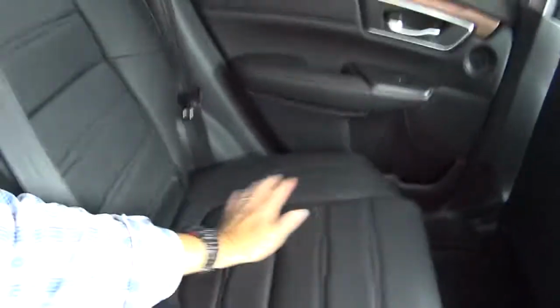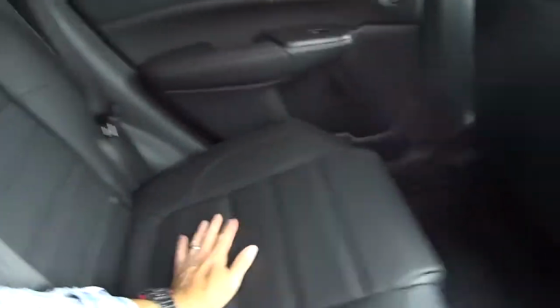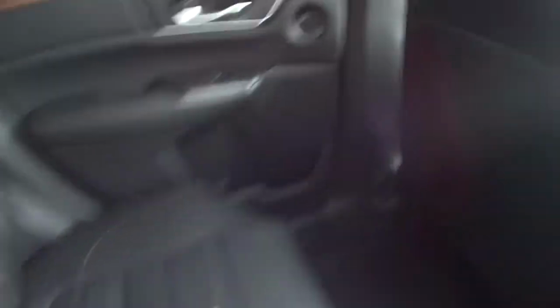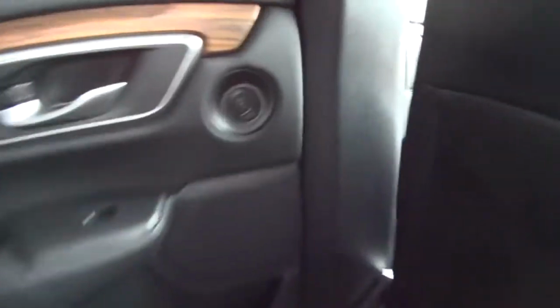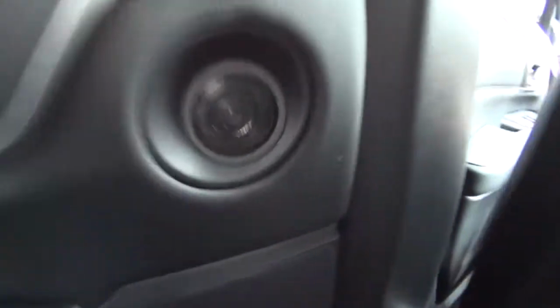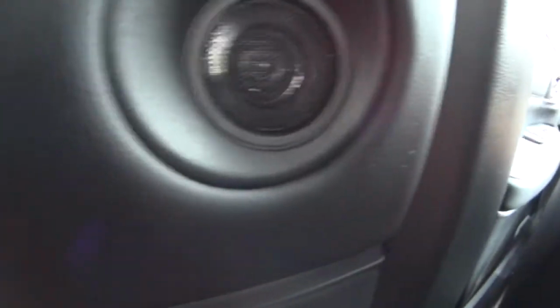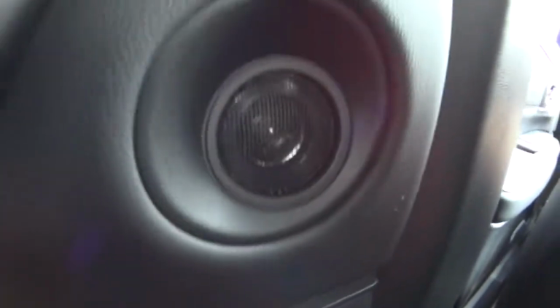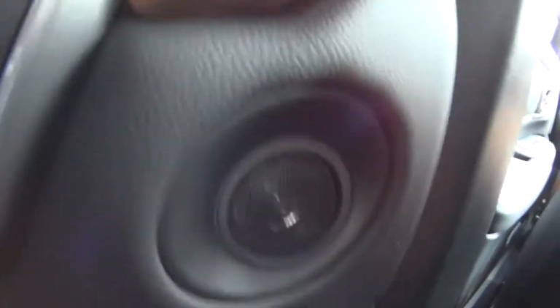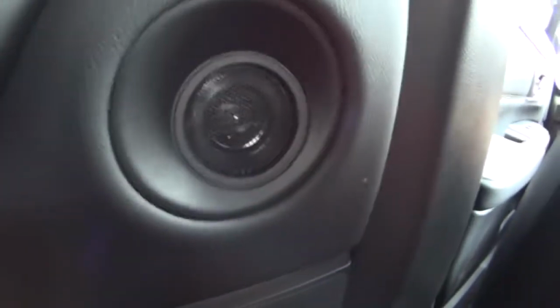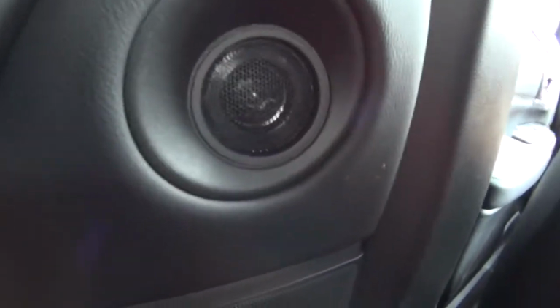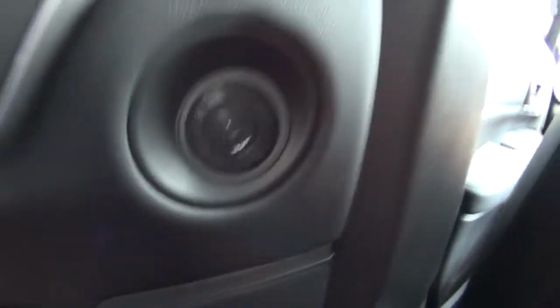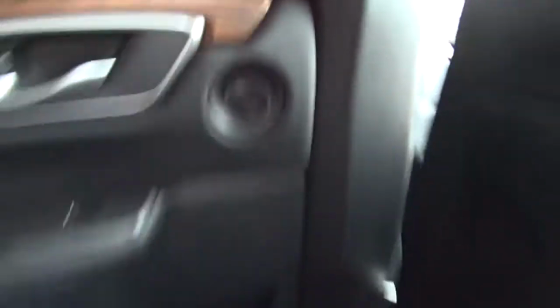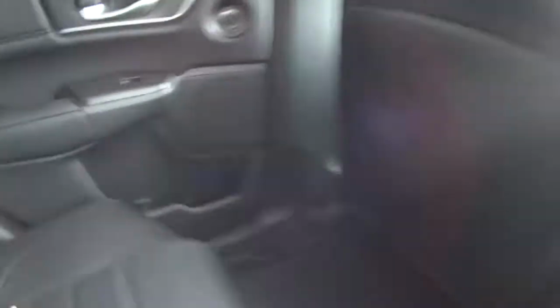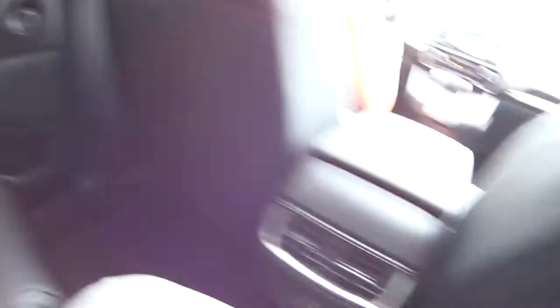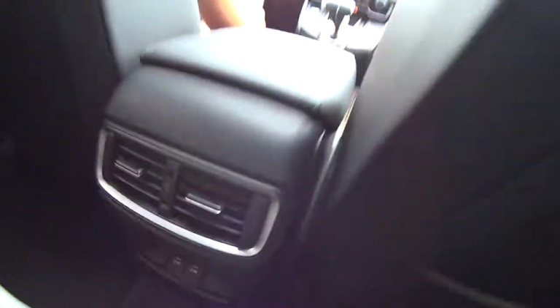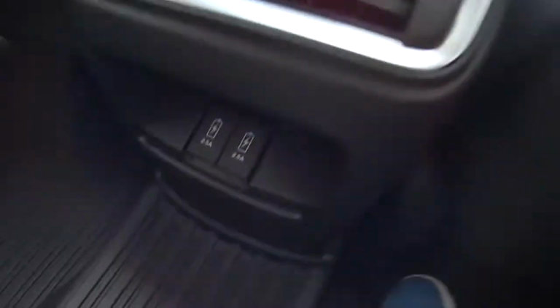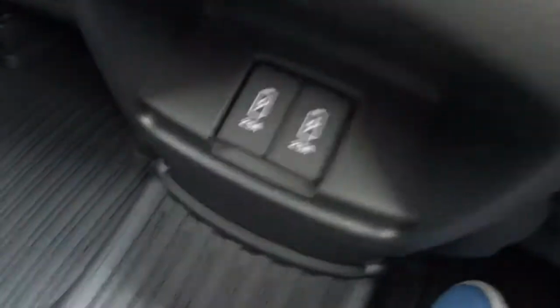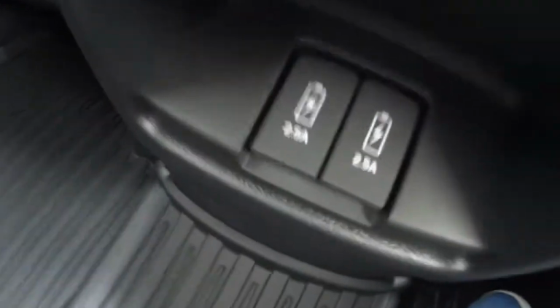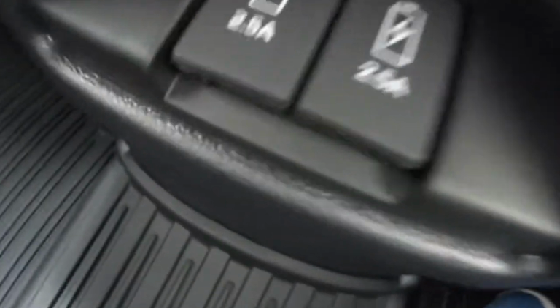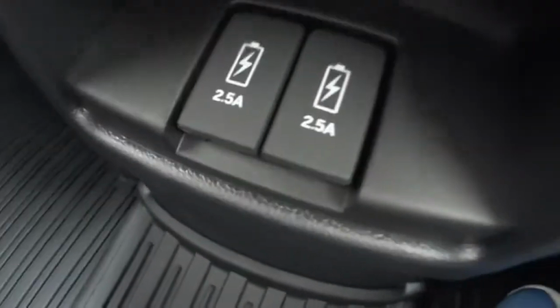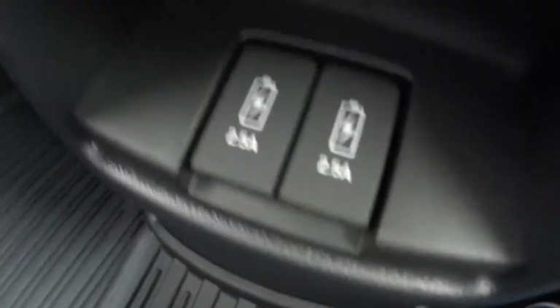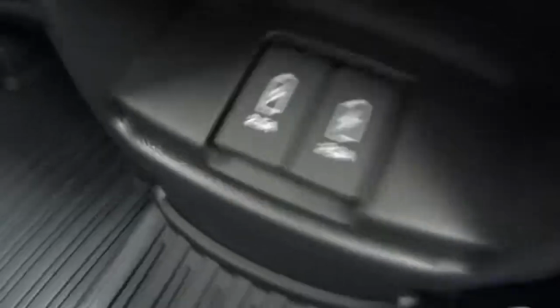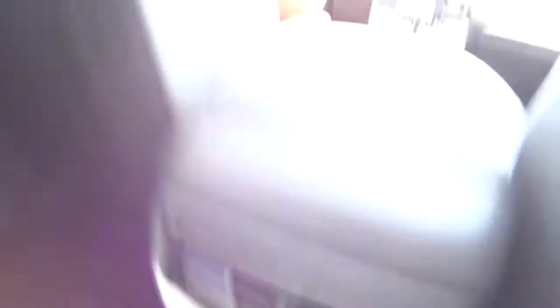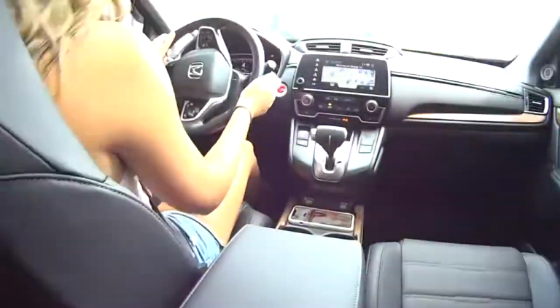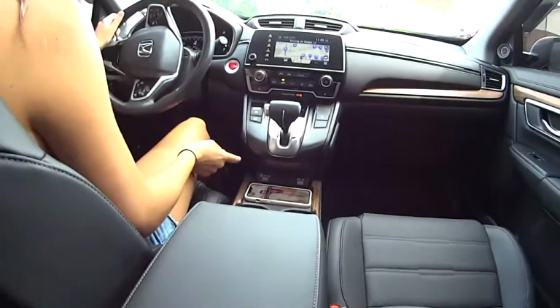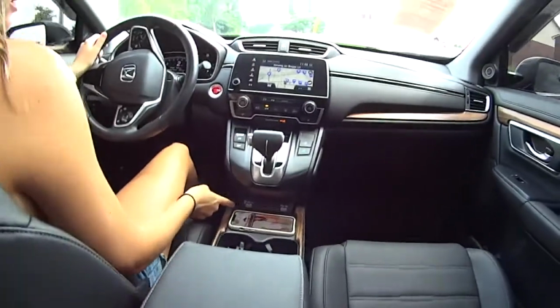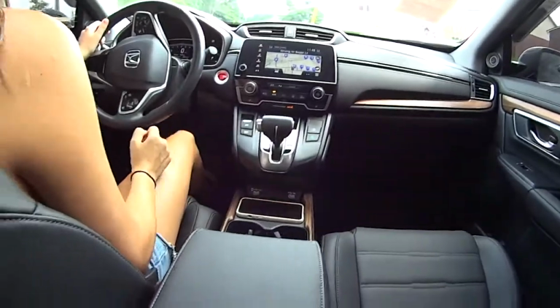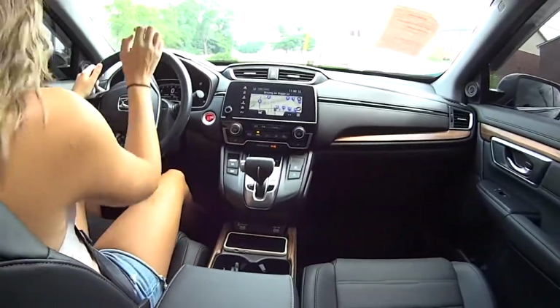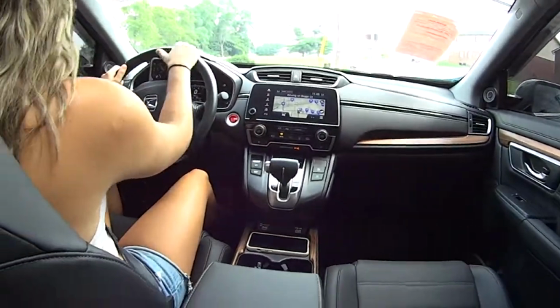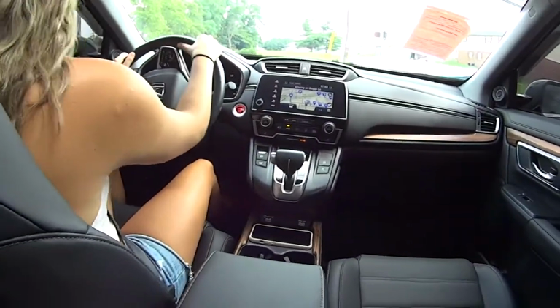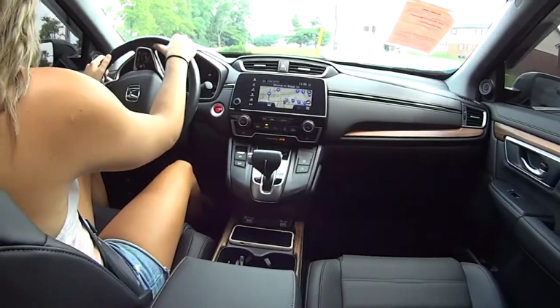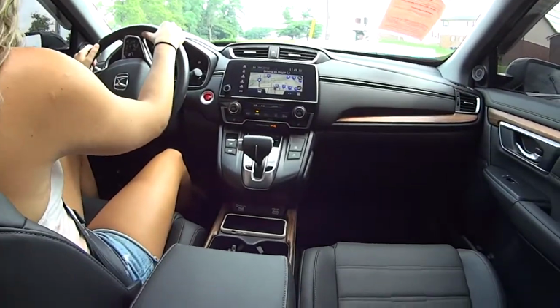Leather seating. I love it. Speakers on the side. Two USB chargers in the back, and up front still. It's got lots of storage. This is really nice.